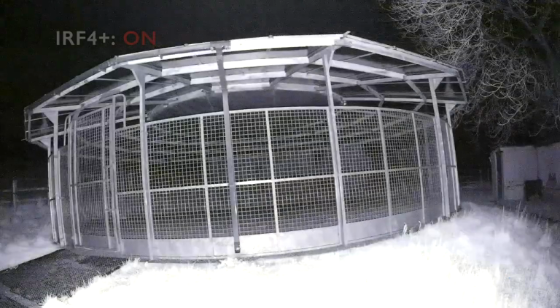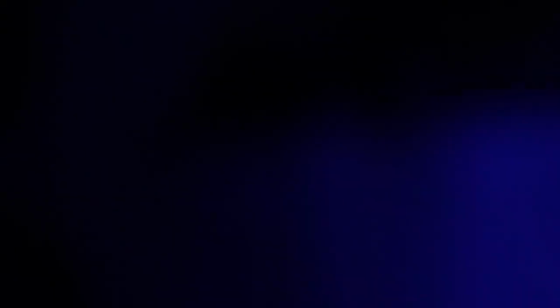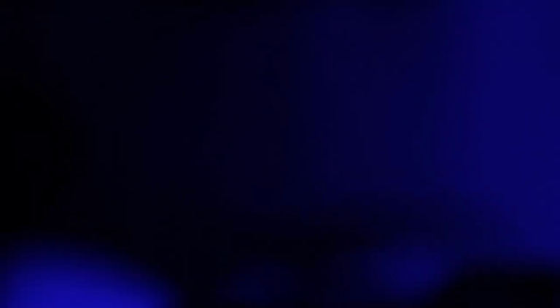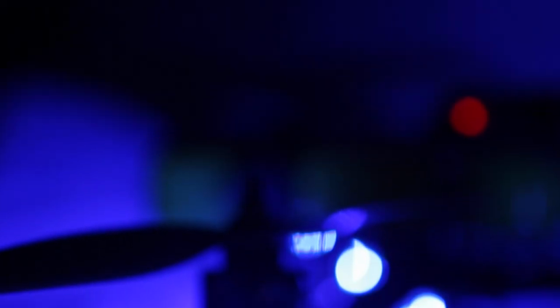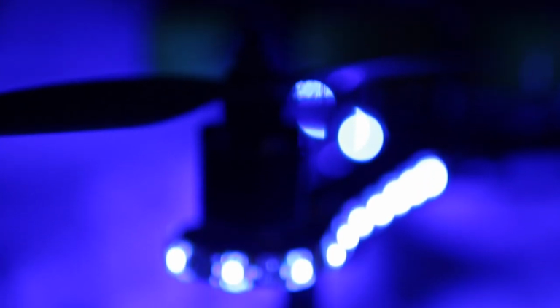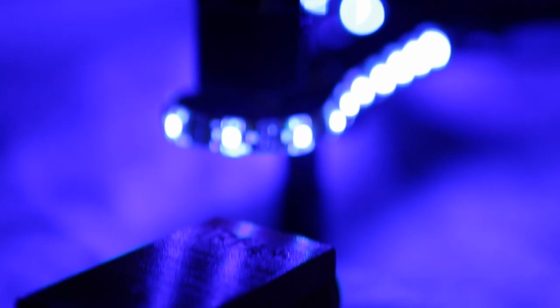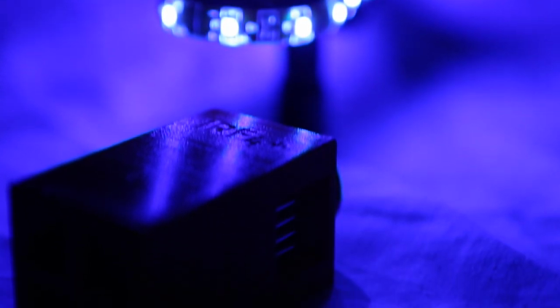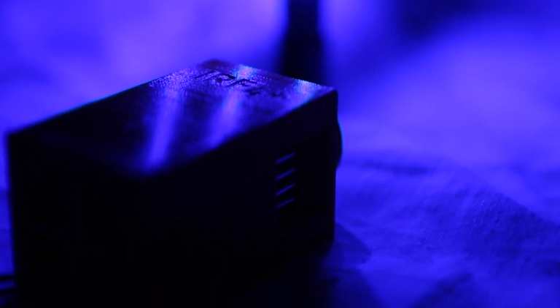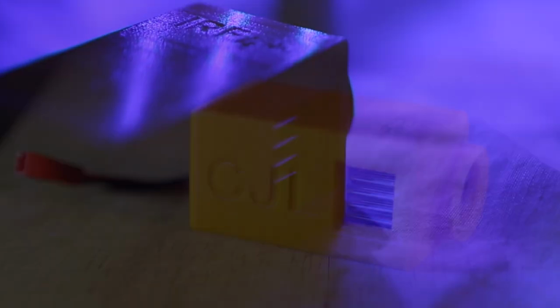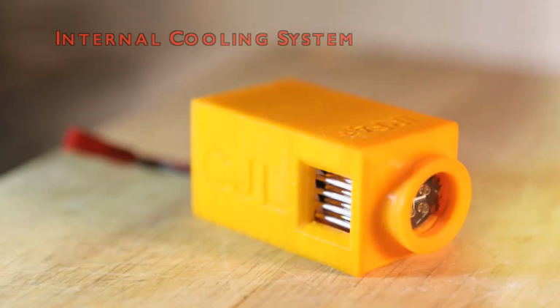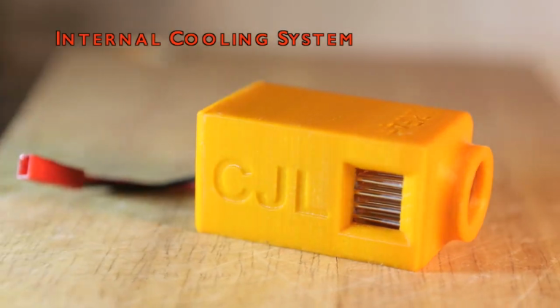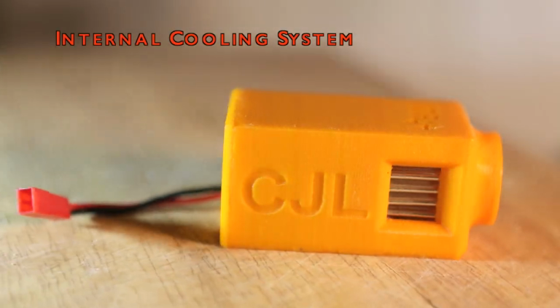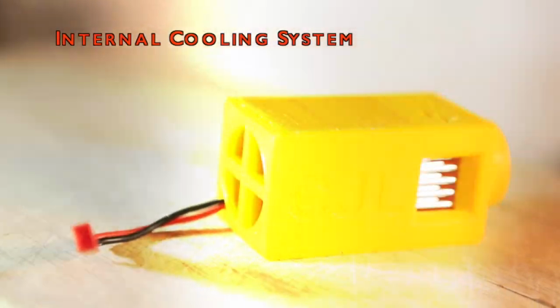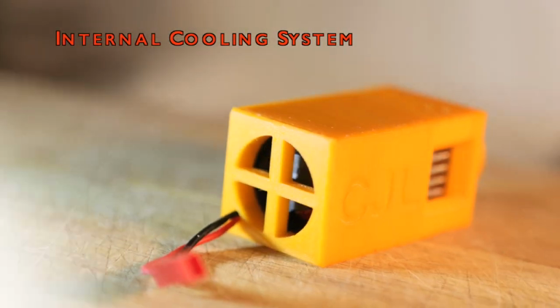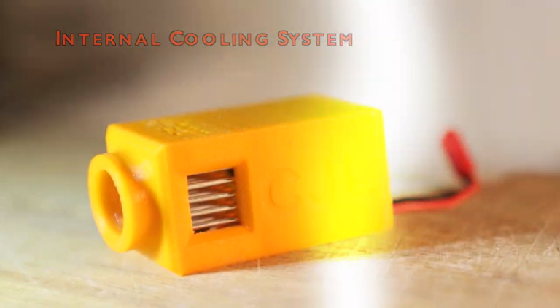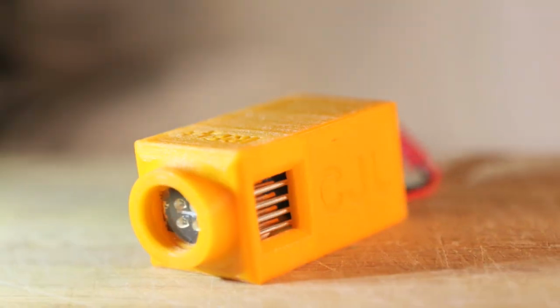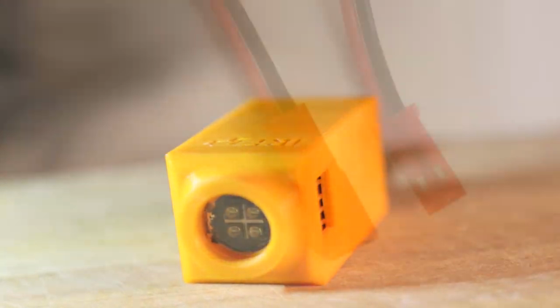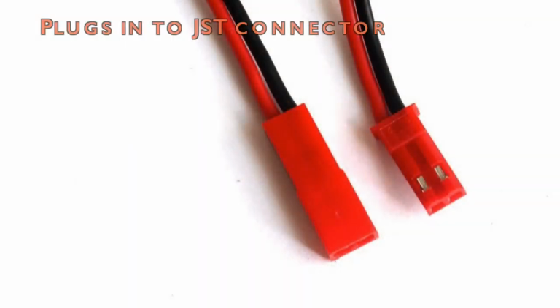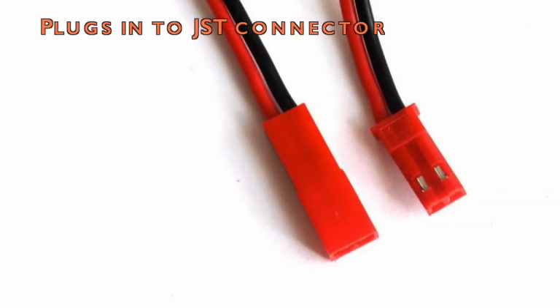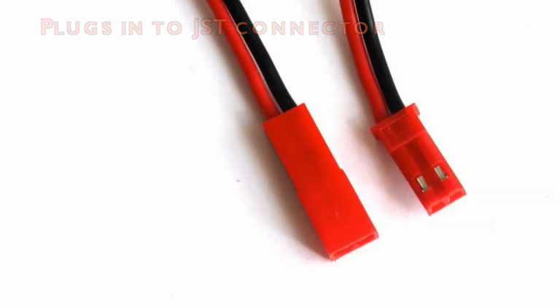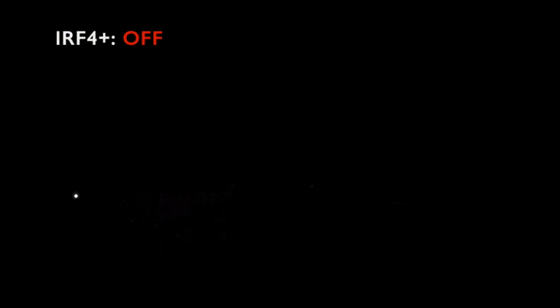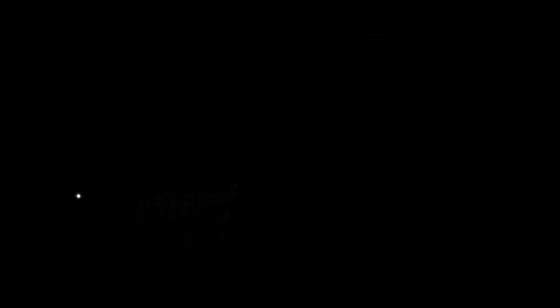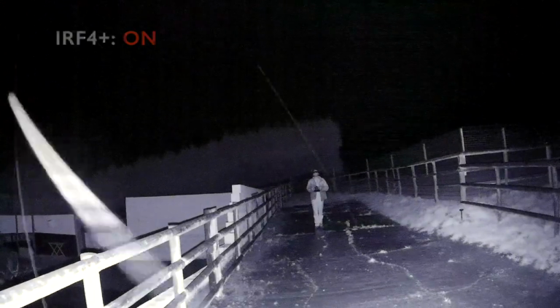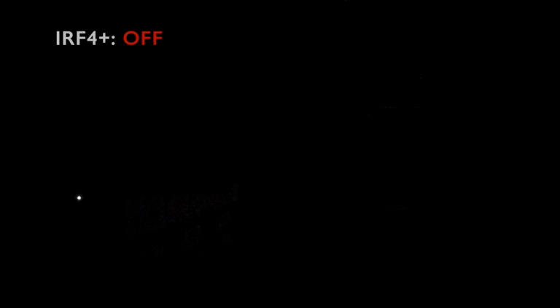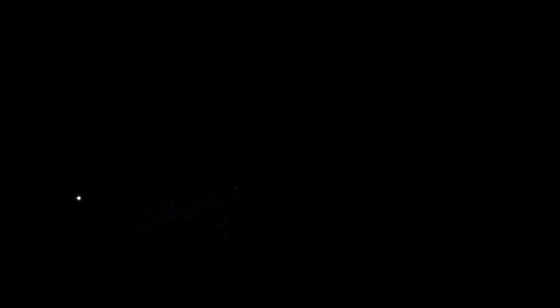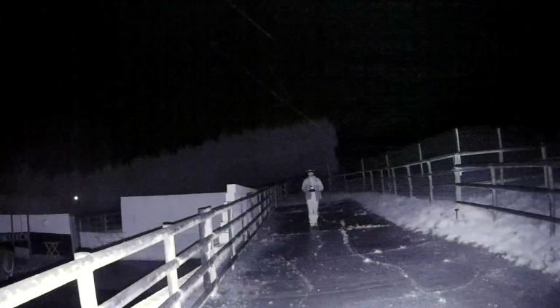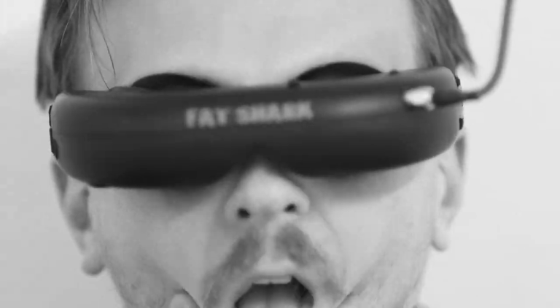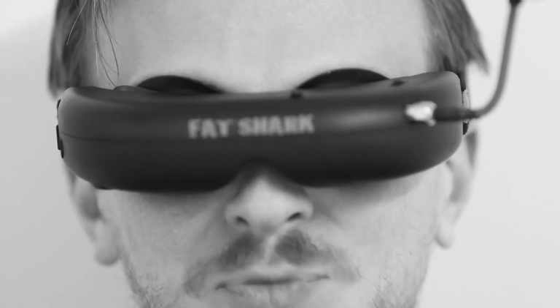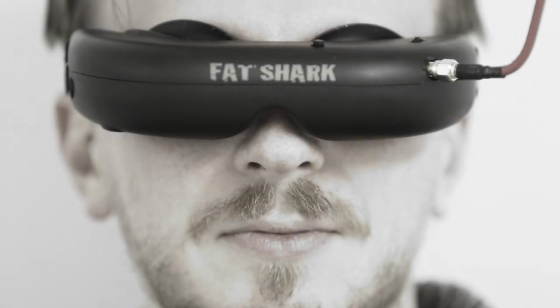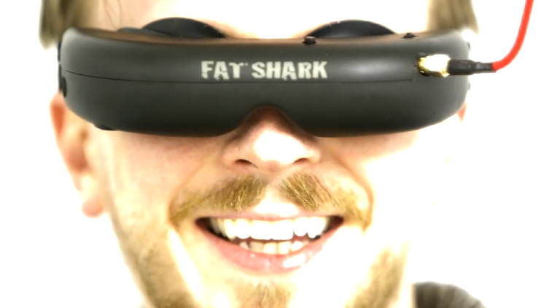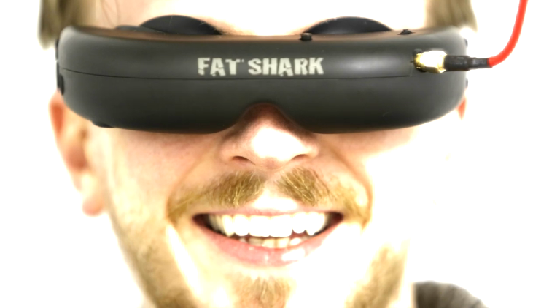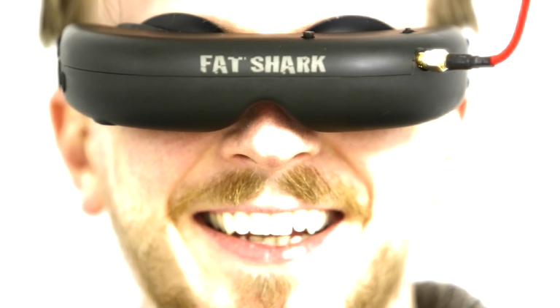So we have designed a solution: a lightweight, internally cooled, plug-and-play module perfect for night flying. It allows anyone to see using infrared, removing the reliance on daylight. Suddenly, the world is a little happier.